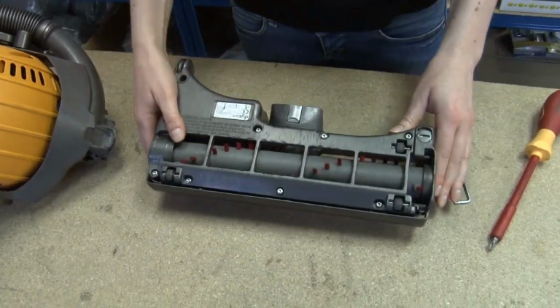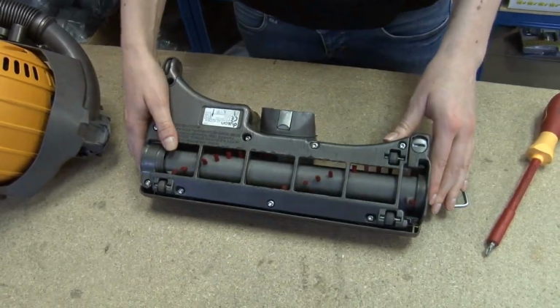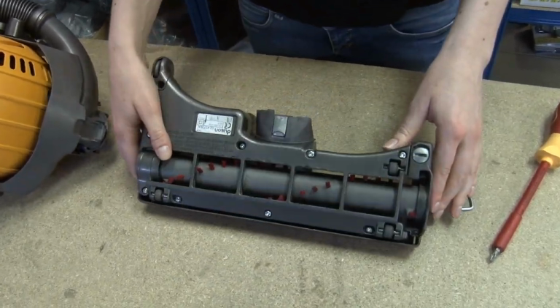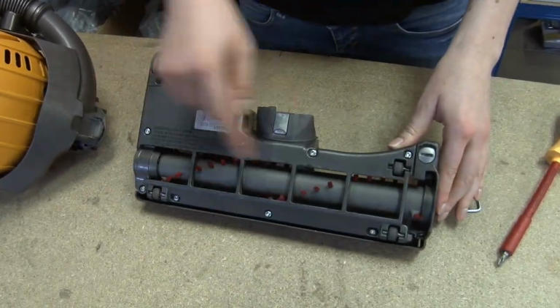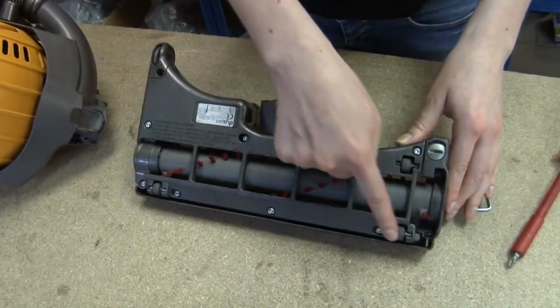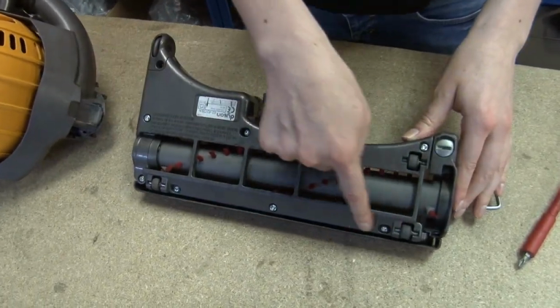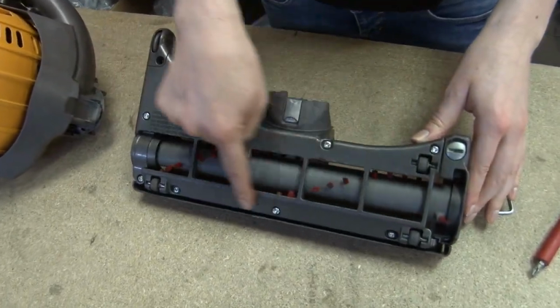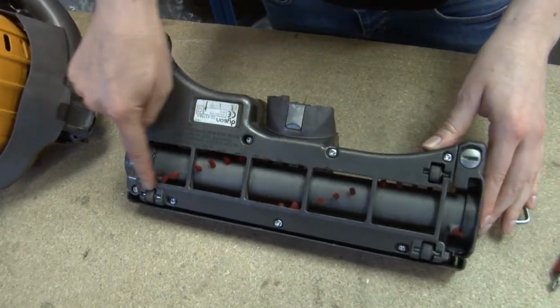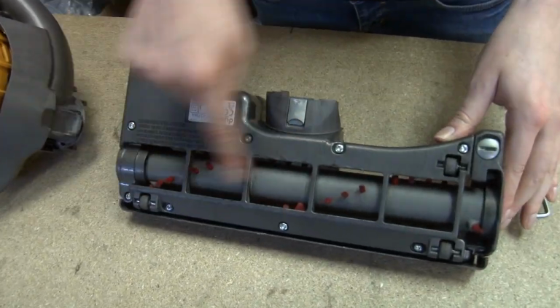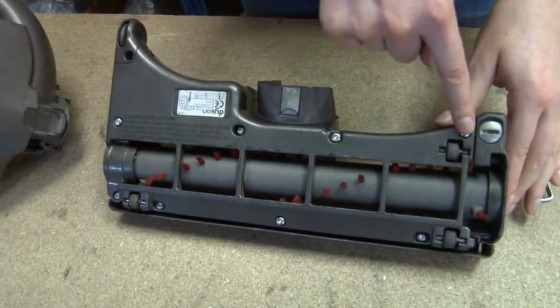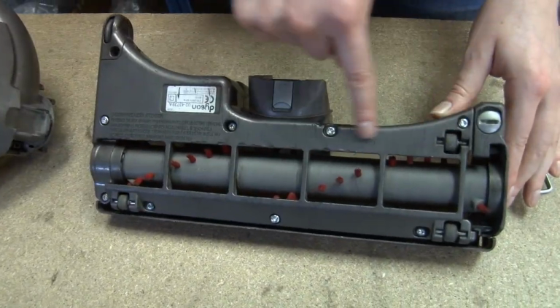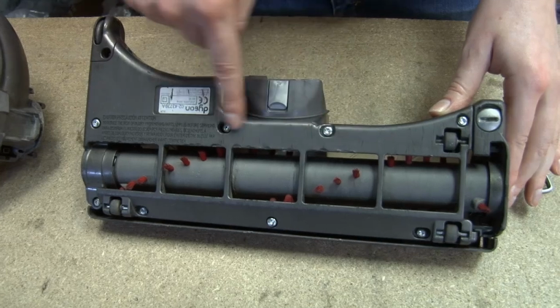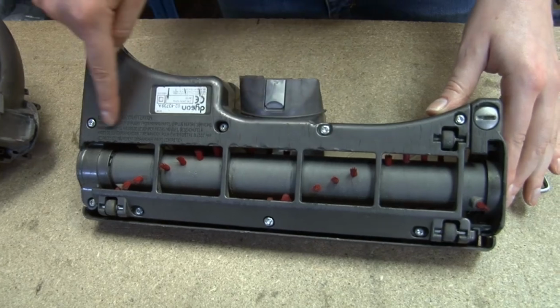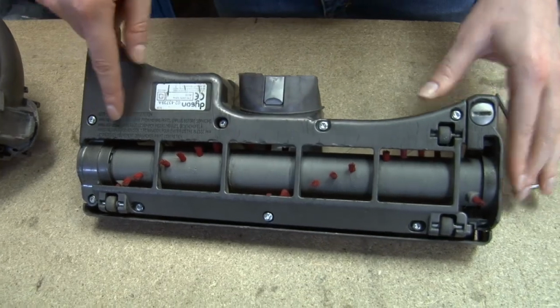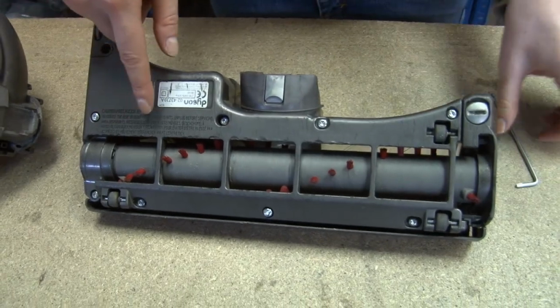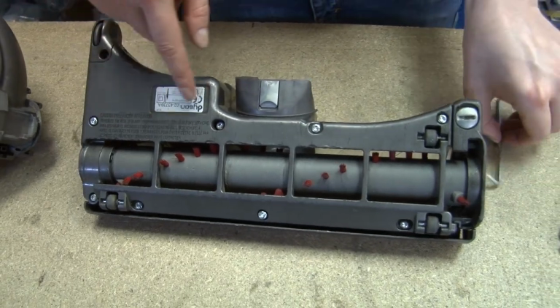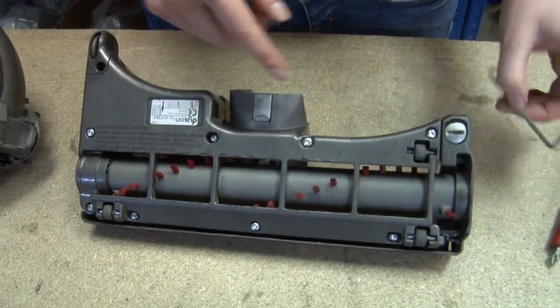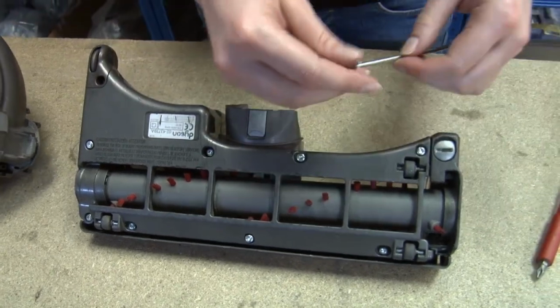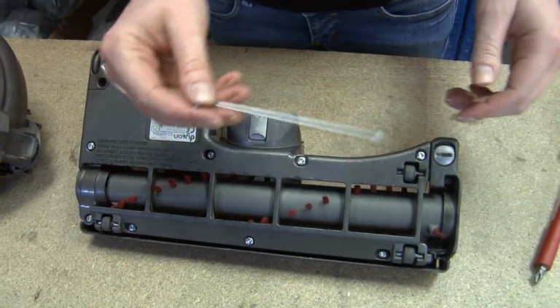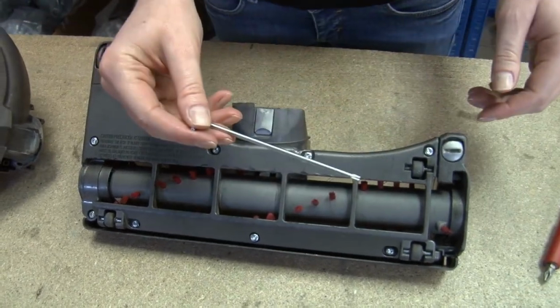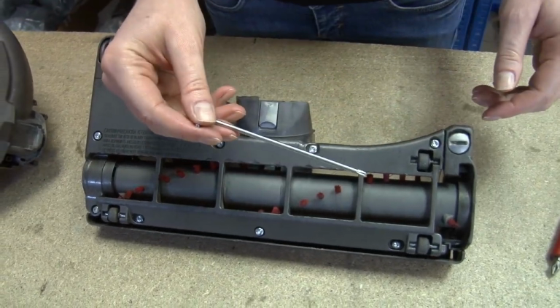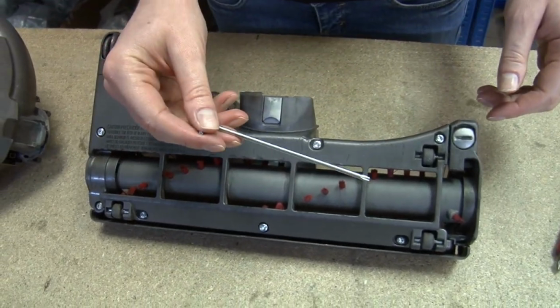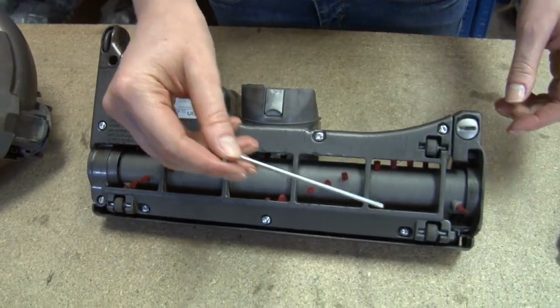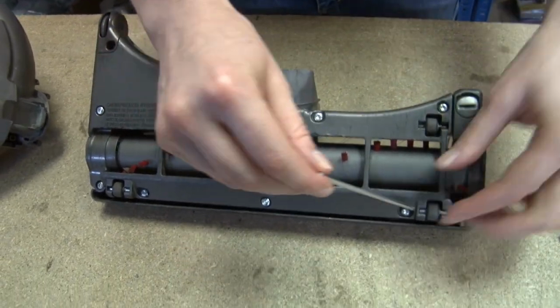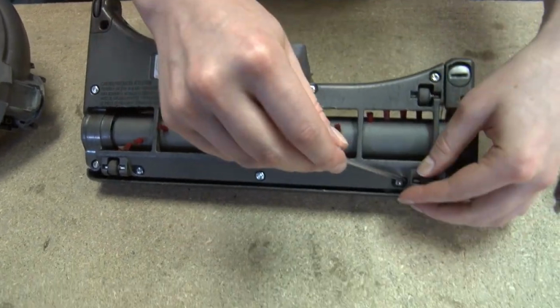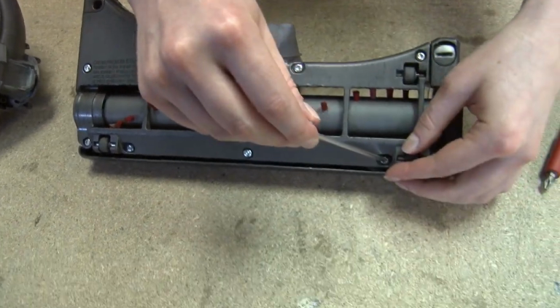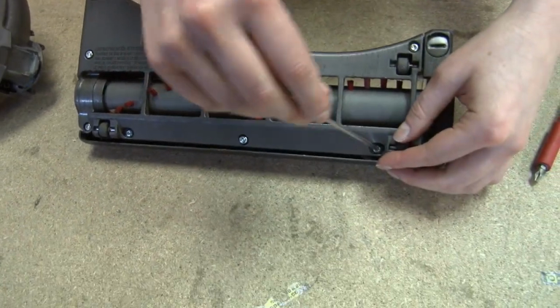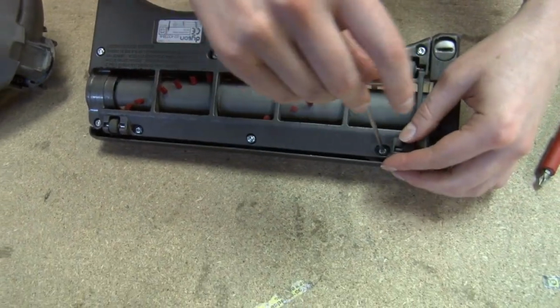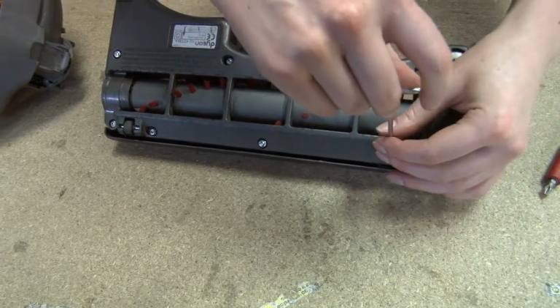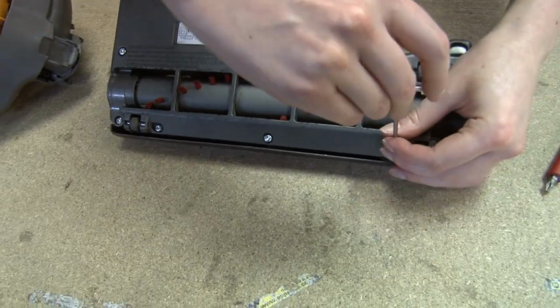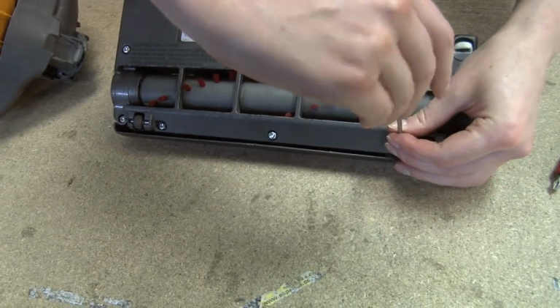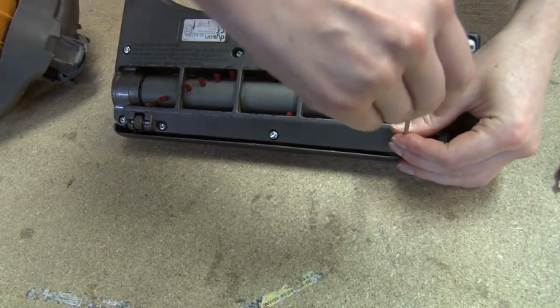We'll start by removing these eight screws. For this I require a Torx key — a set of these are available on the eSpares website.